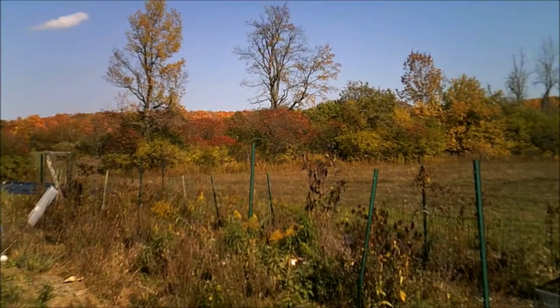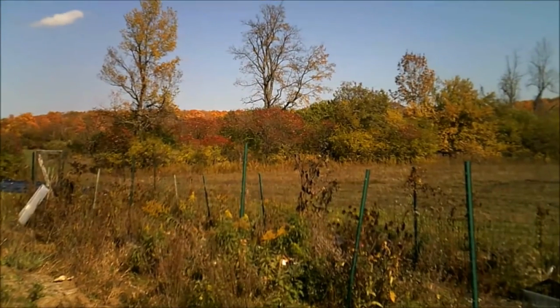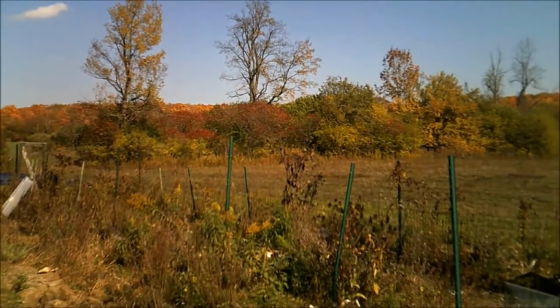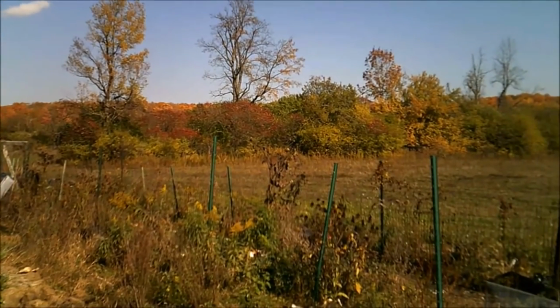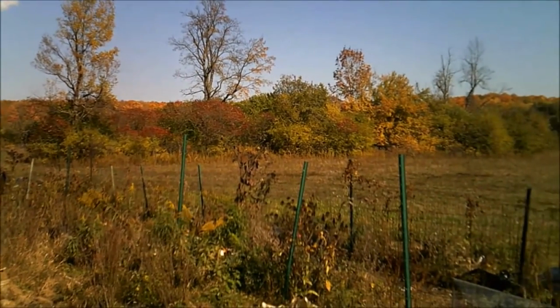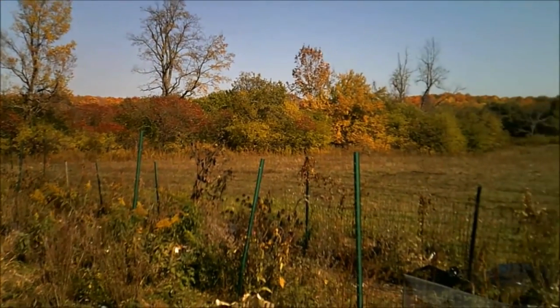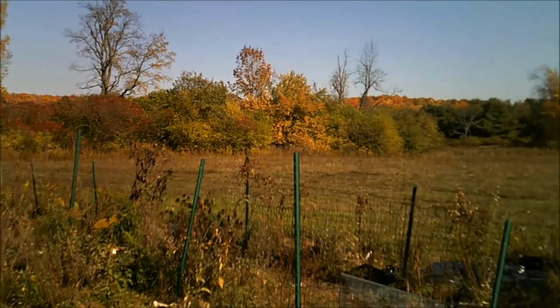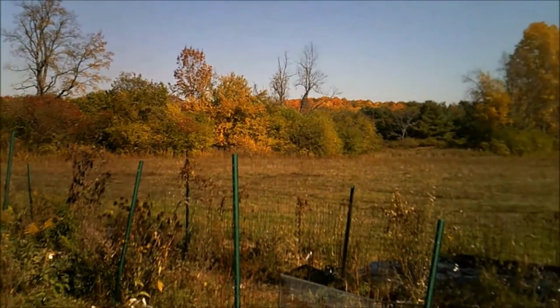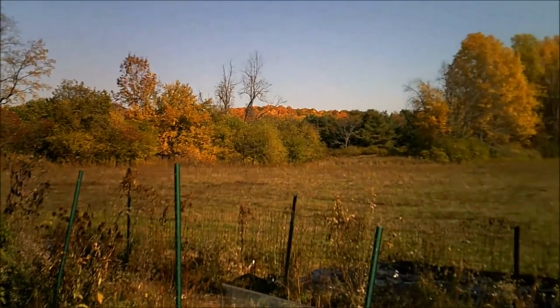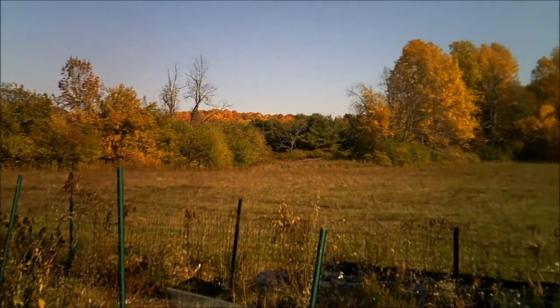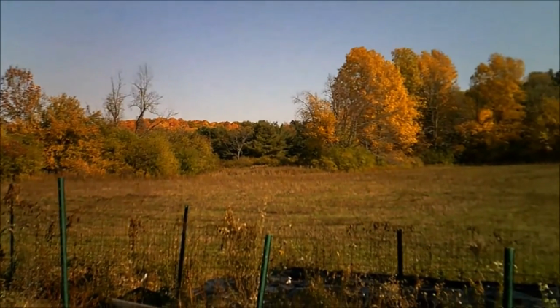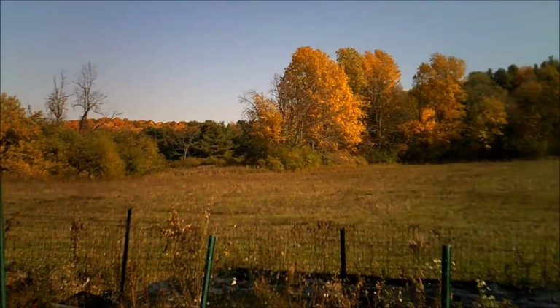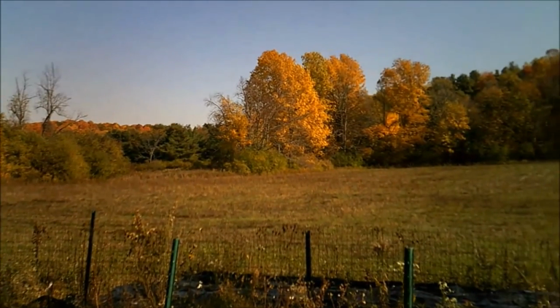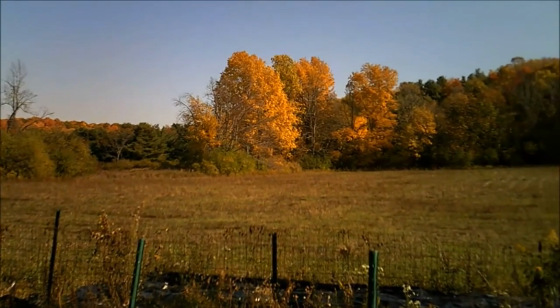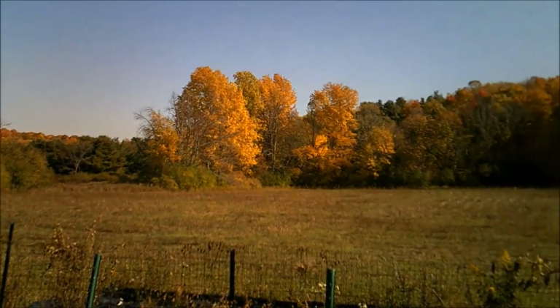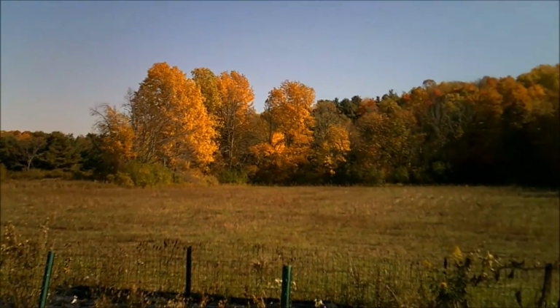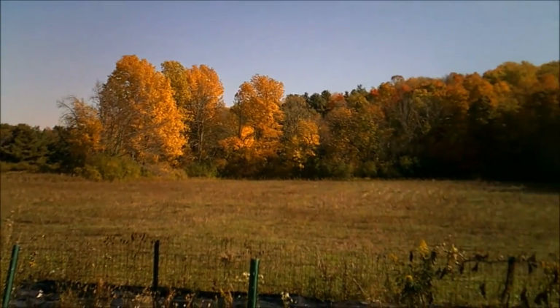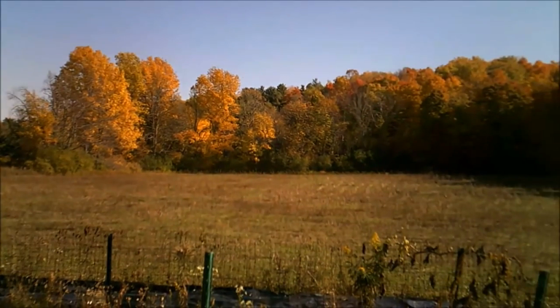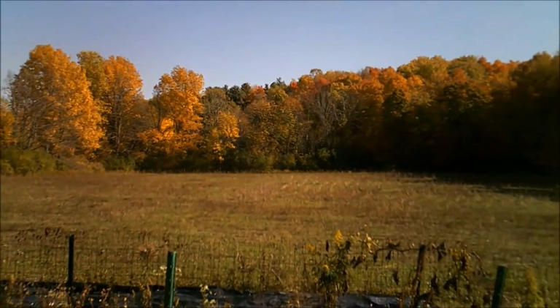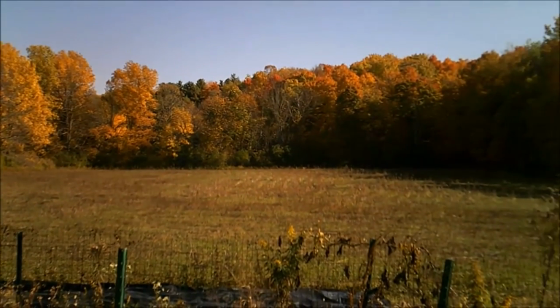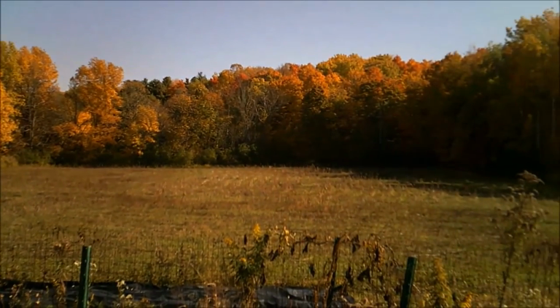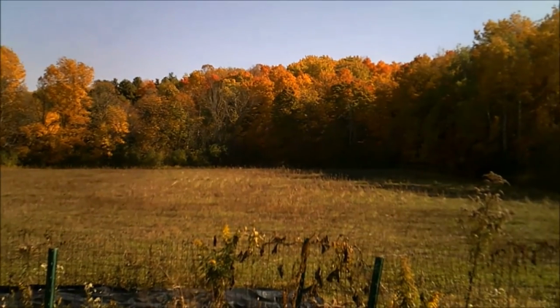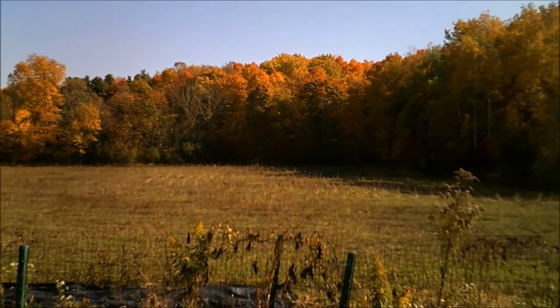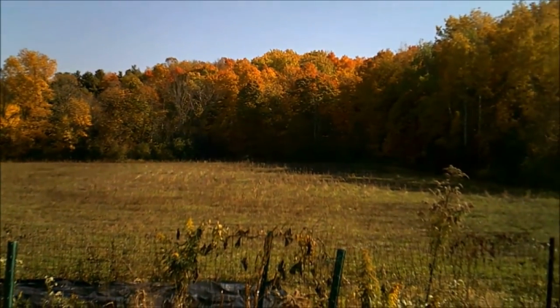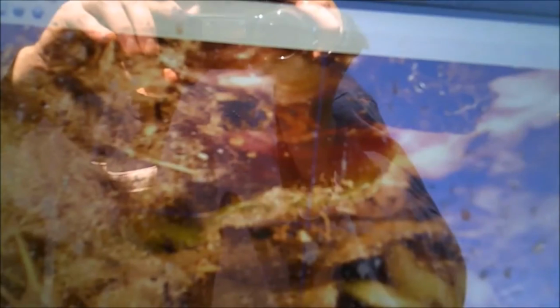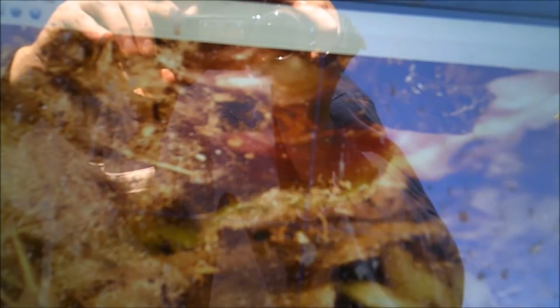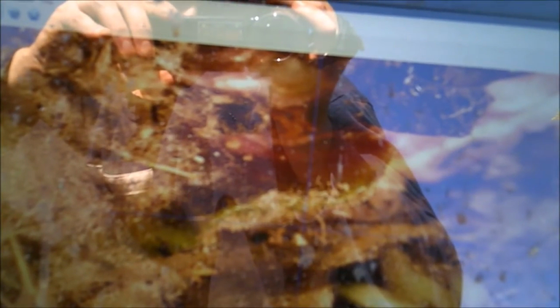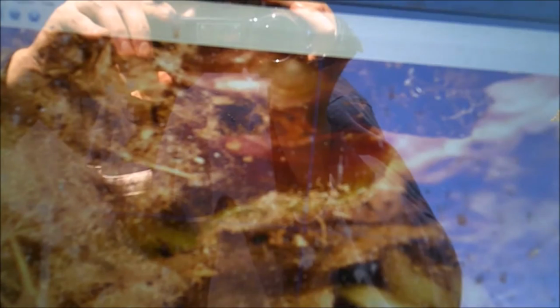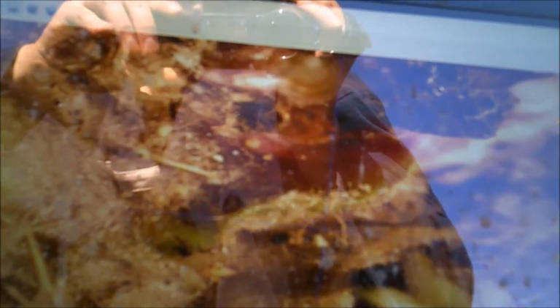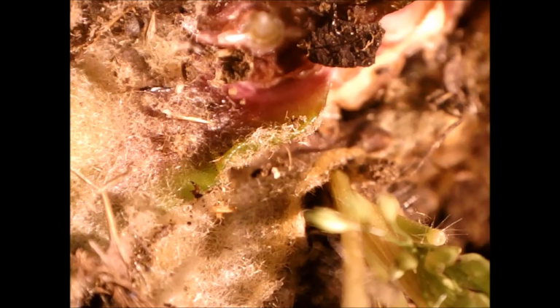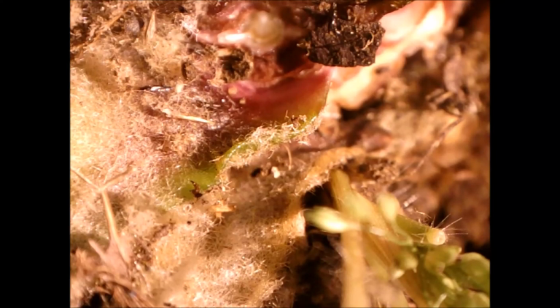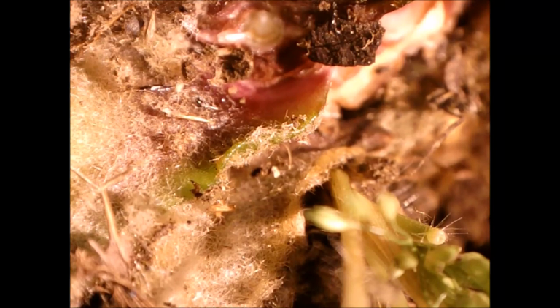Here you can see my housemate's garden in front of a hayfield. This footage is from 18 October 2016. I found another hairy plant of the same type near this garden, with lots of thrips on it as well.